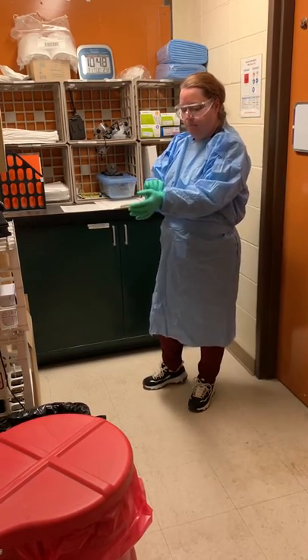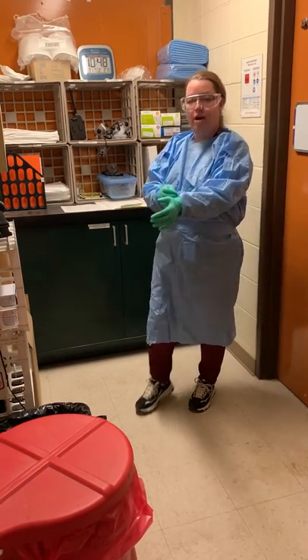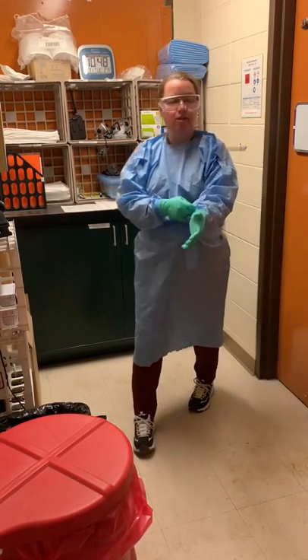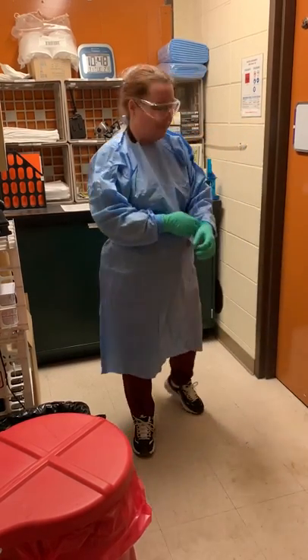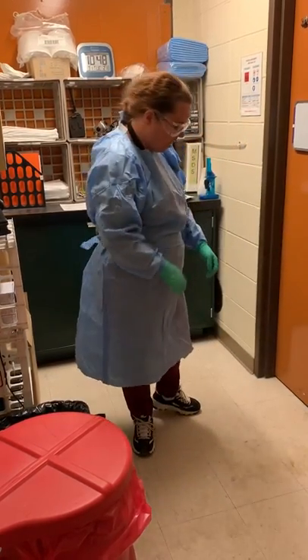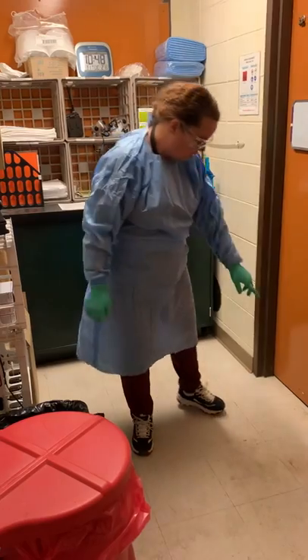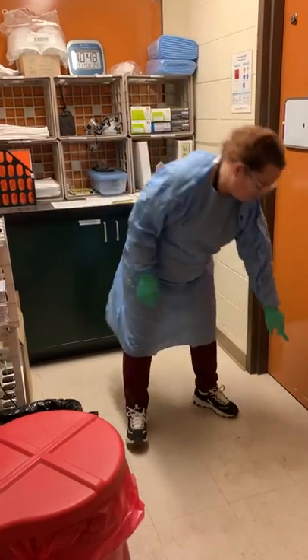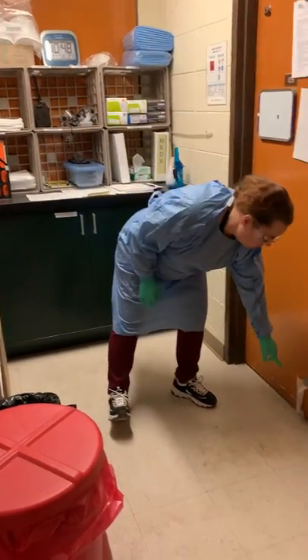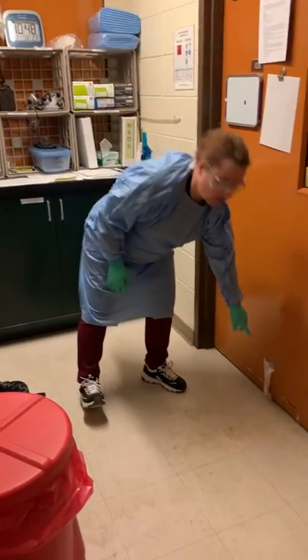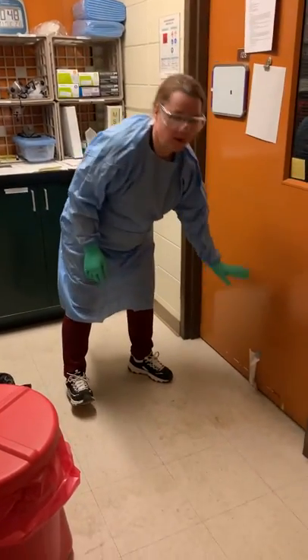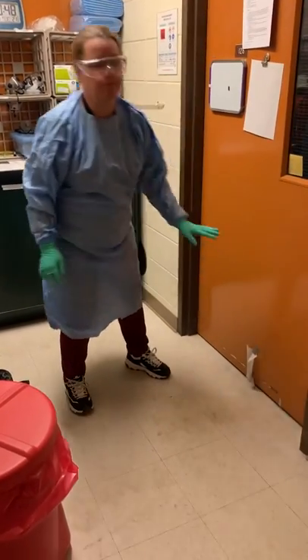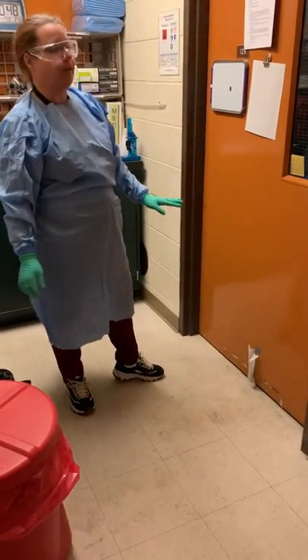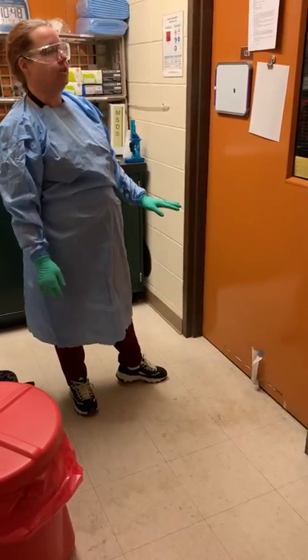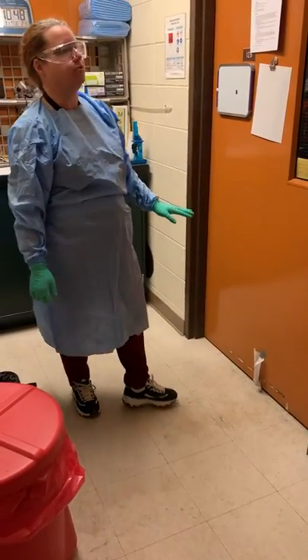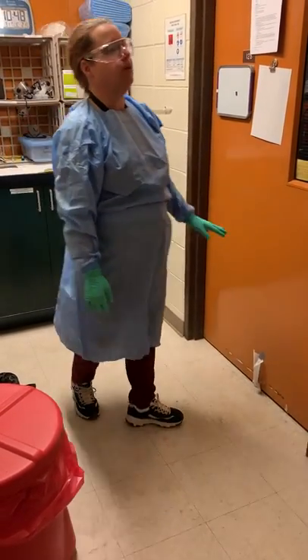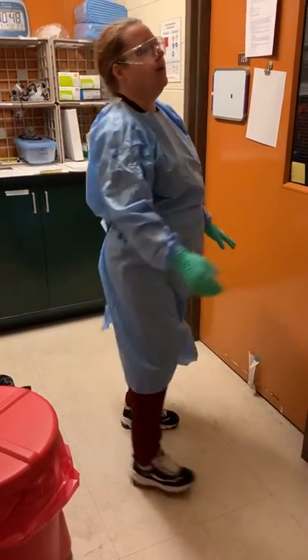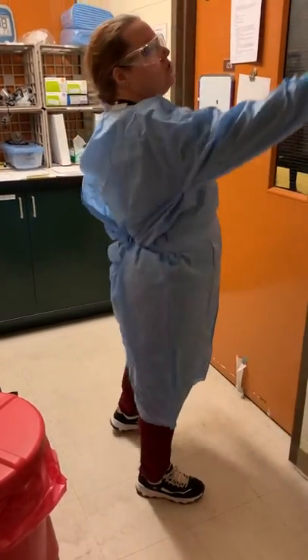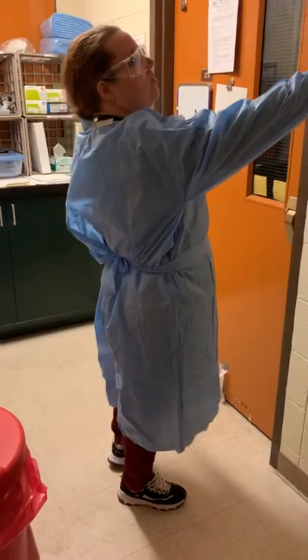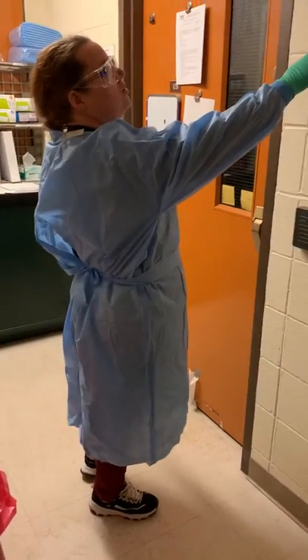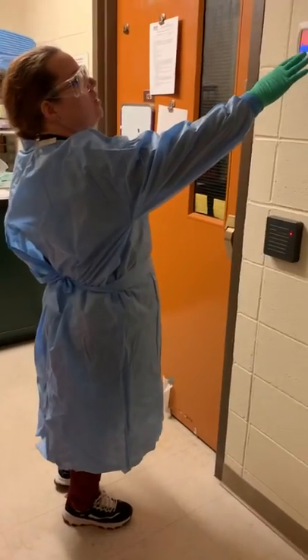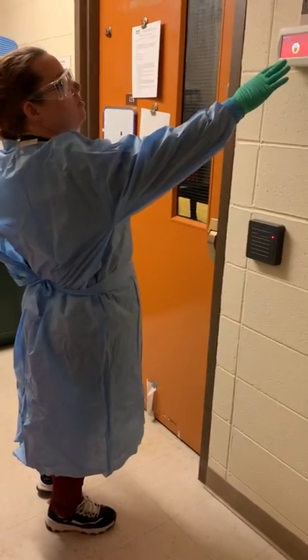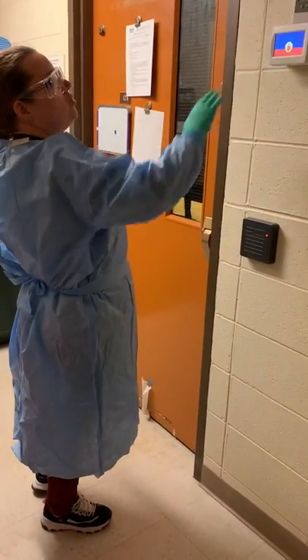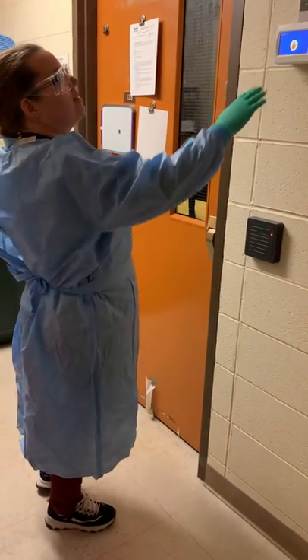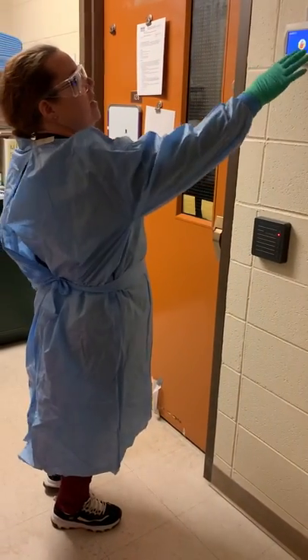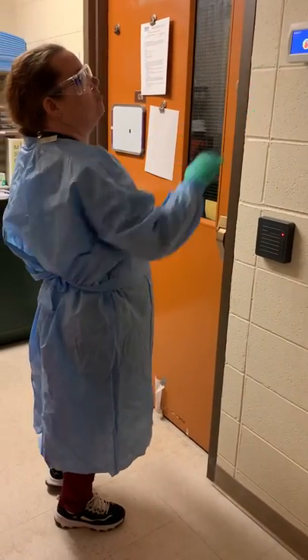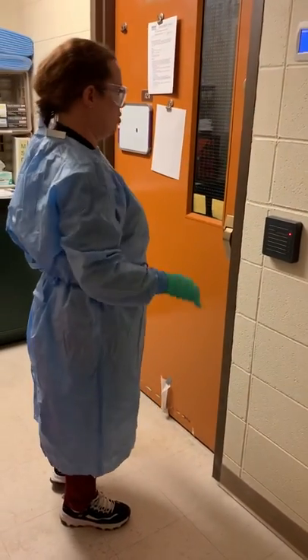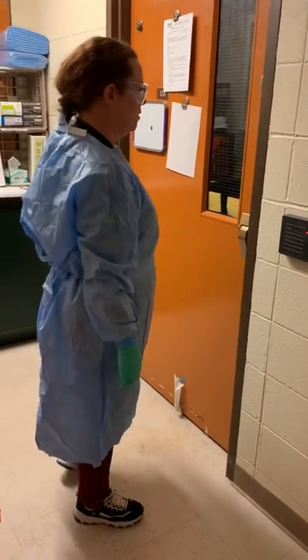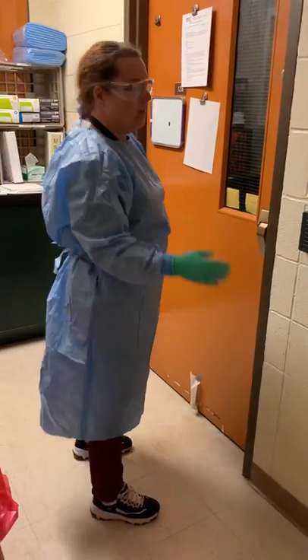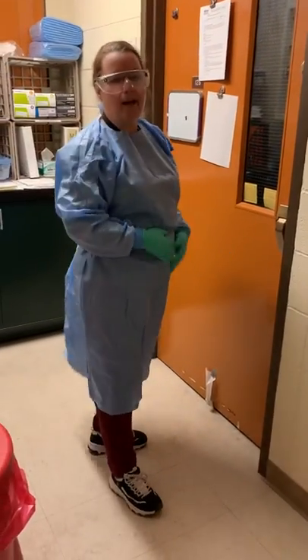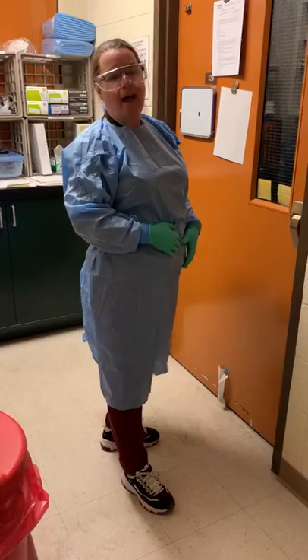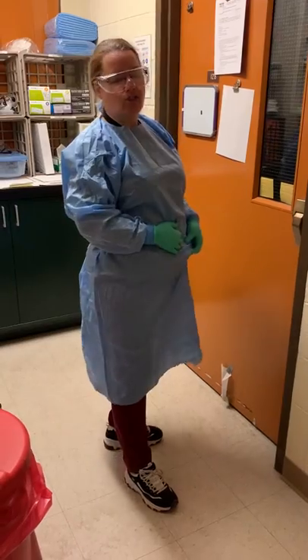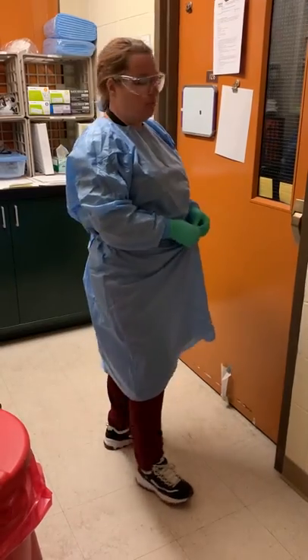Before entering the lab, I check the airflow — that the chem wipe is blowing into the laboratory — and I check the monitor to make sure that it says negative pressure. Then I can badge into the laboratory.